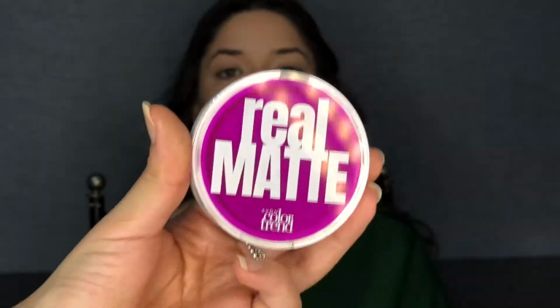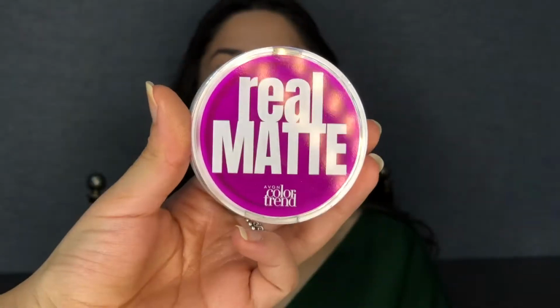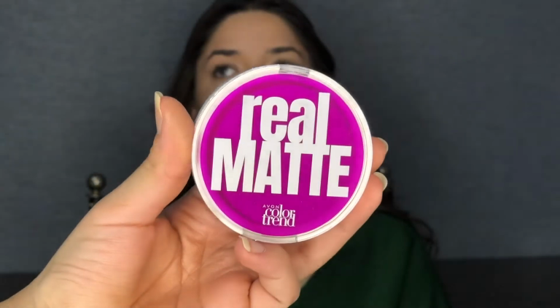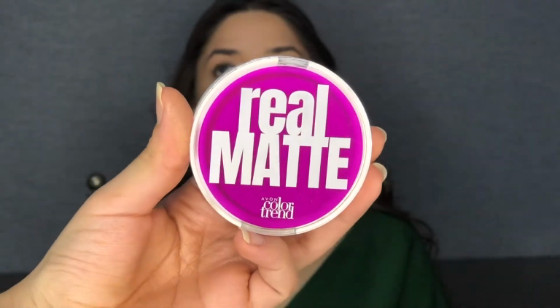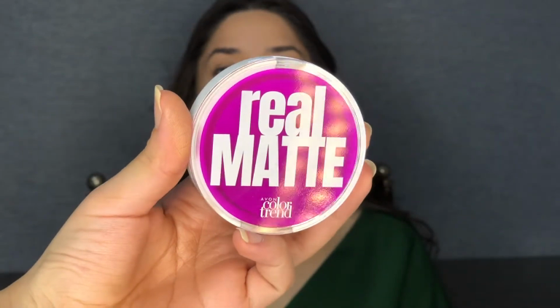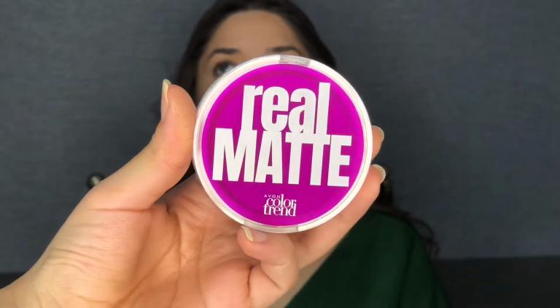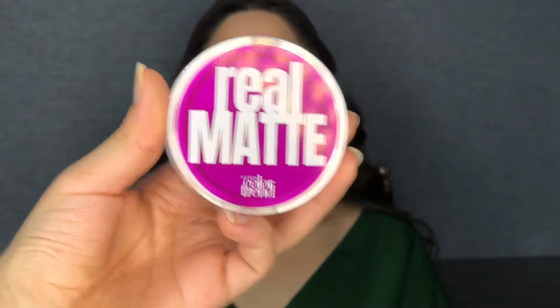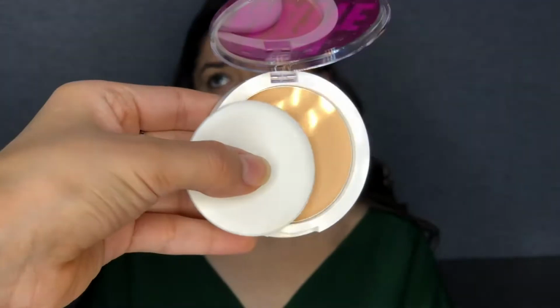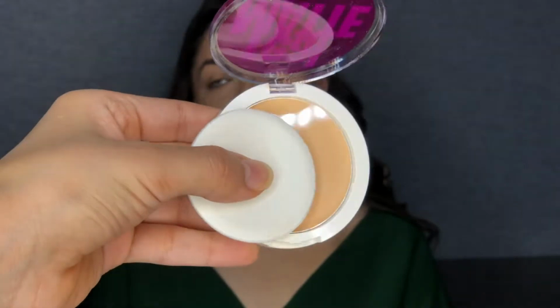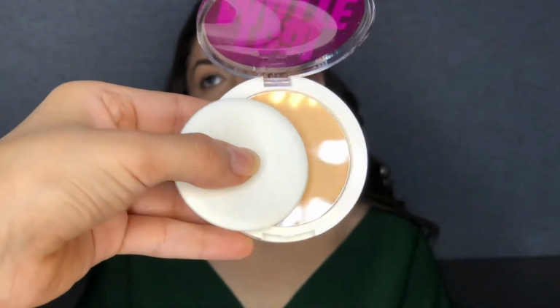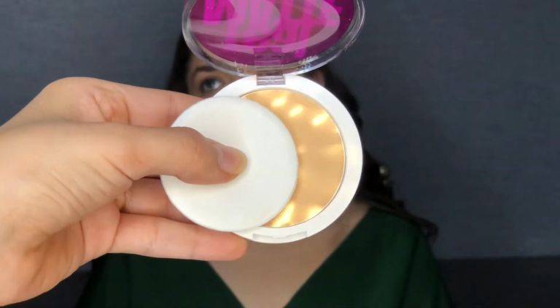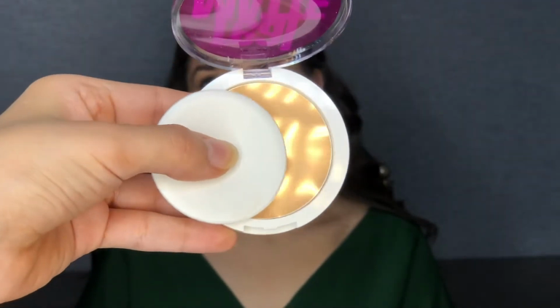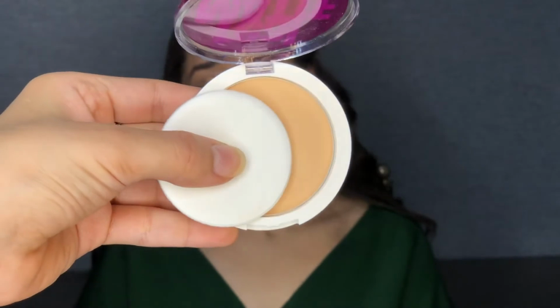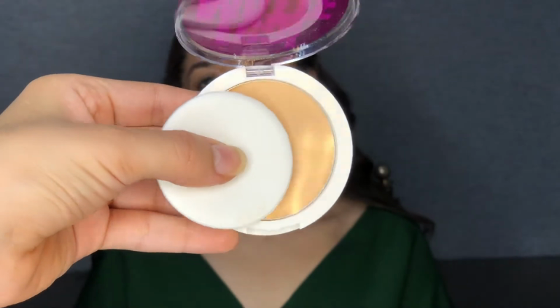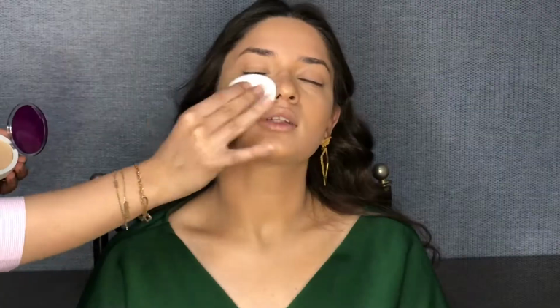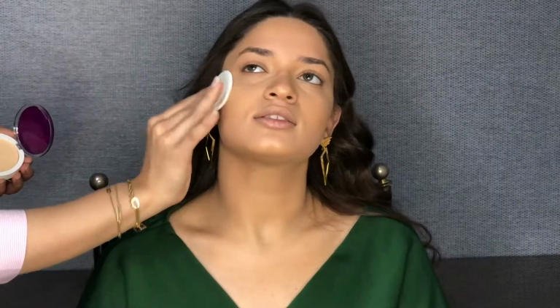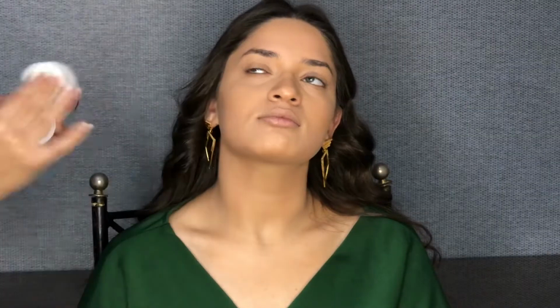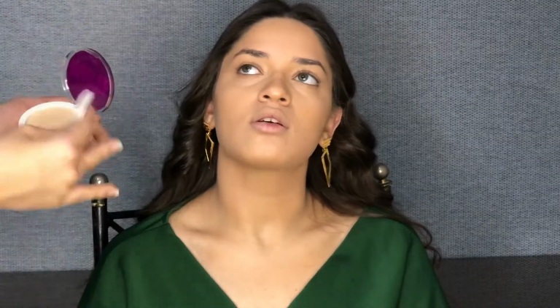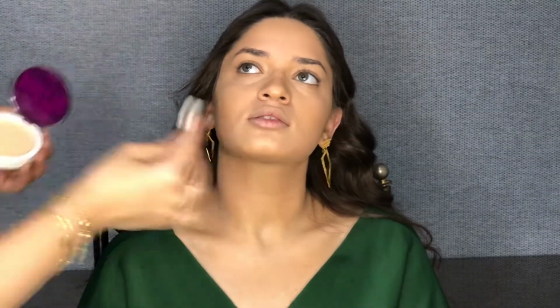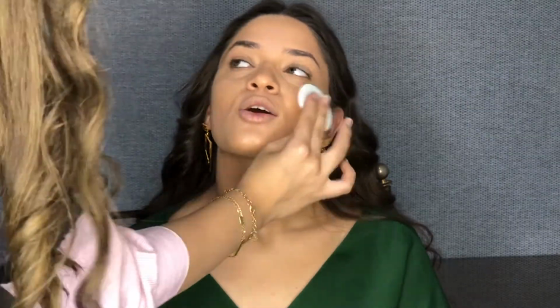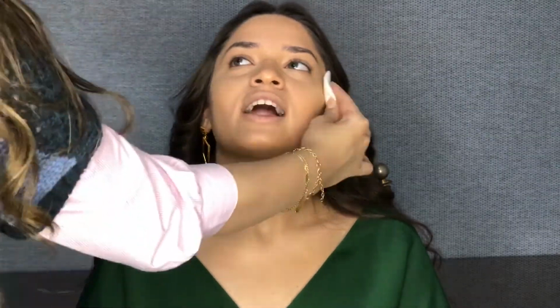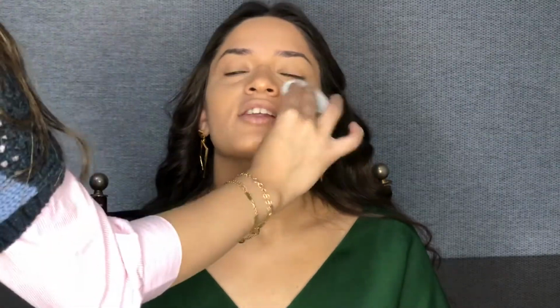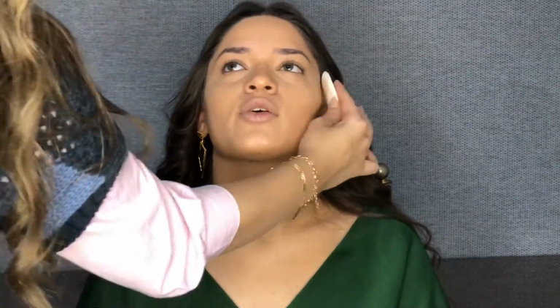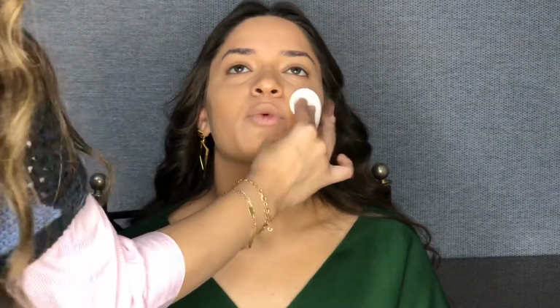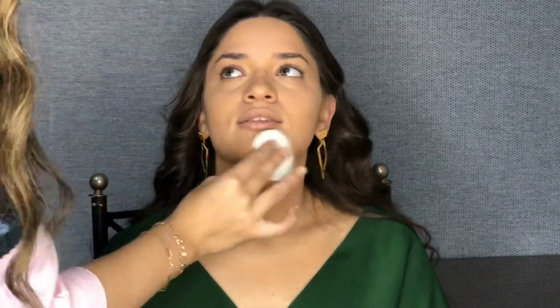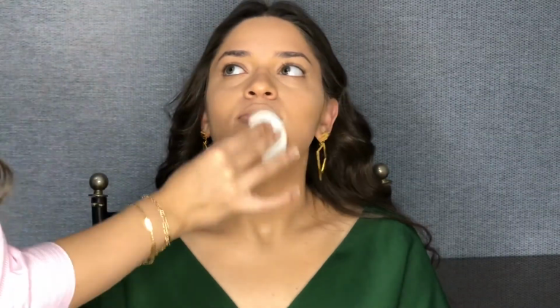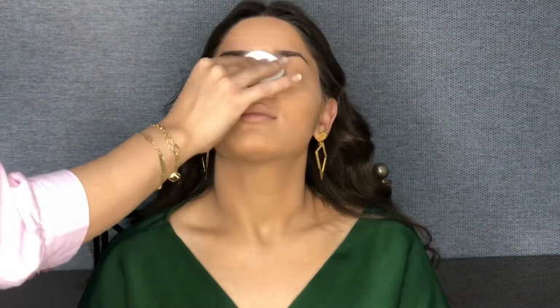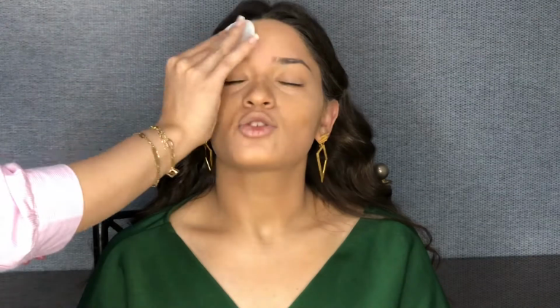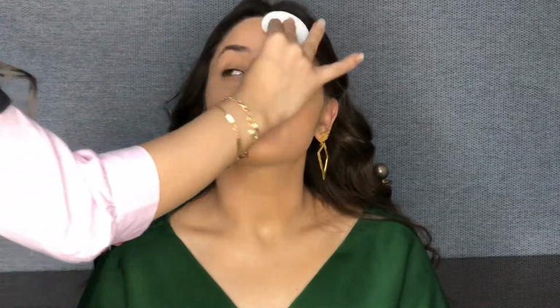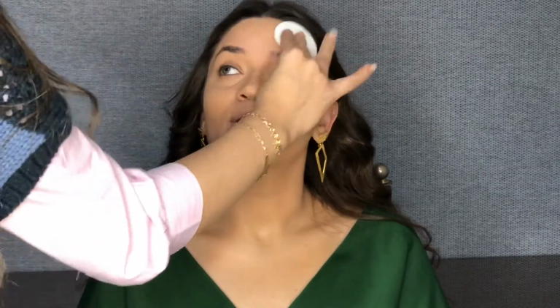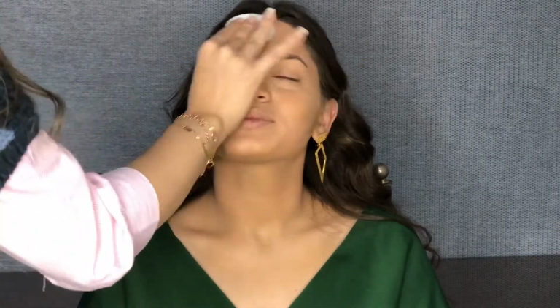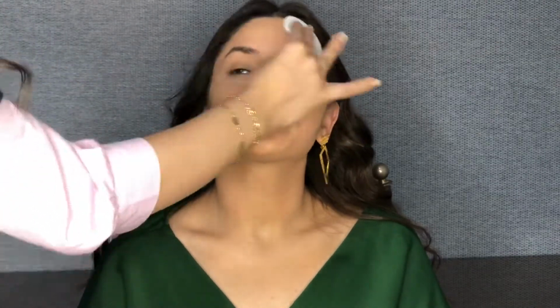After we did the blending, I'm going to use the Compact Powder and apply it all over the face so that I have a good, even finish.